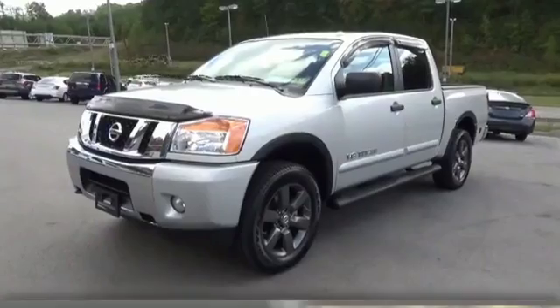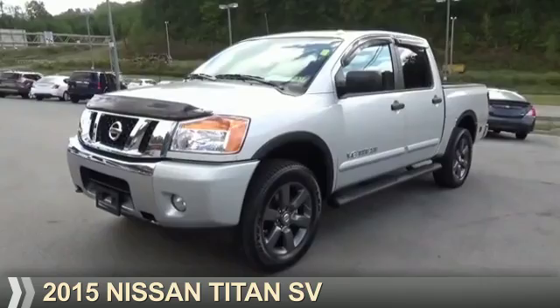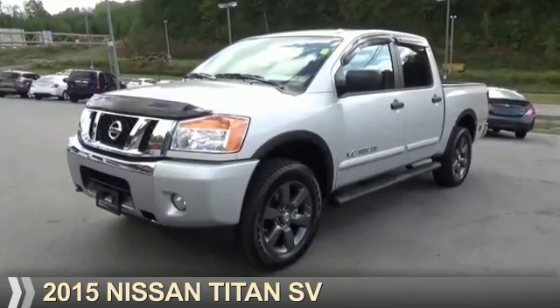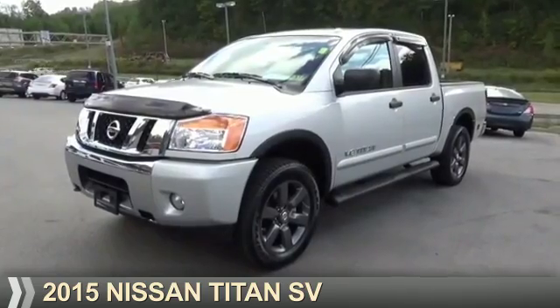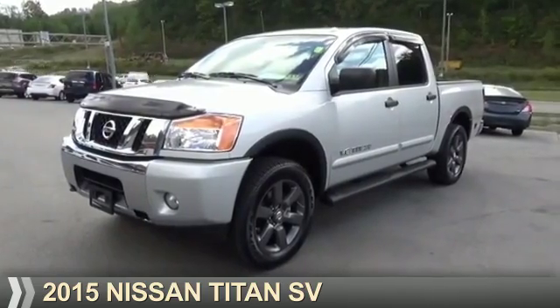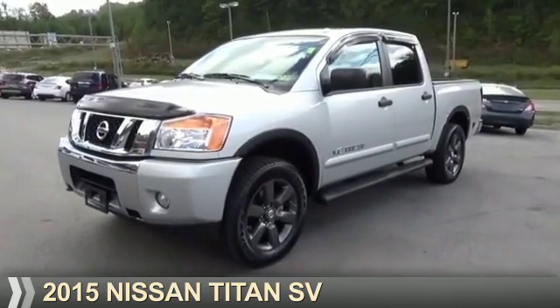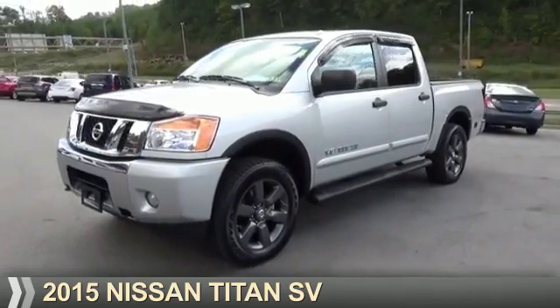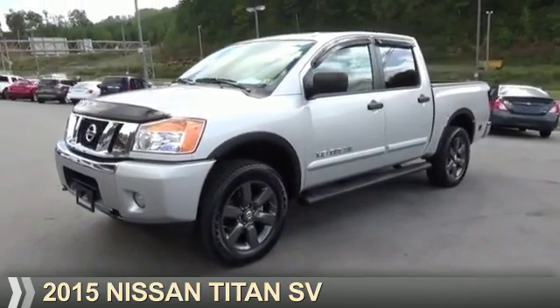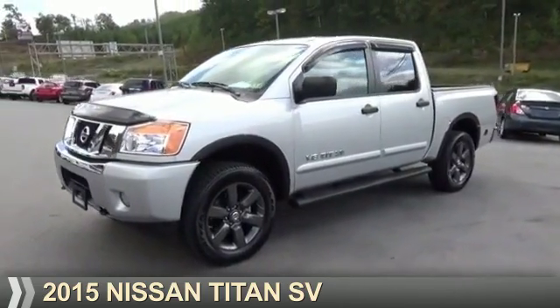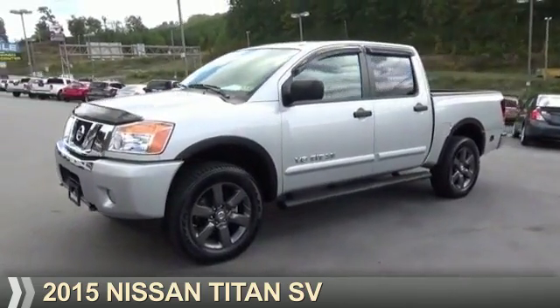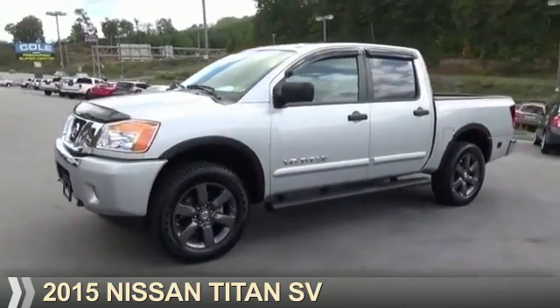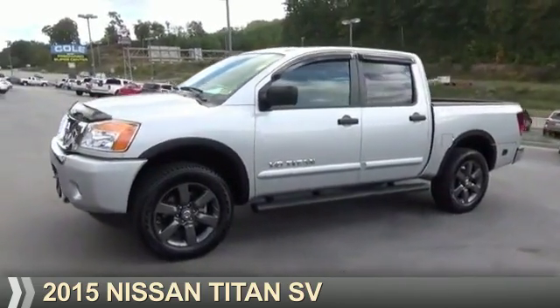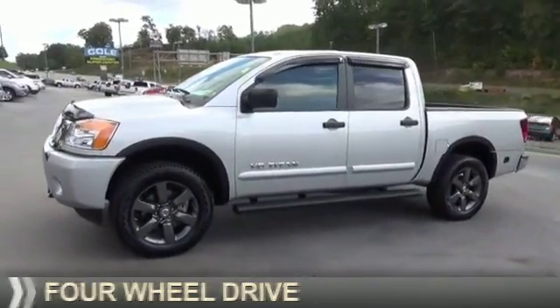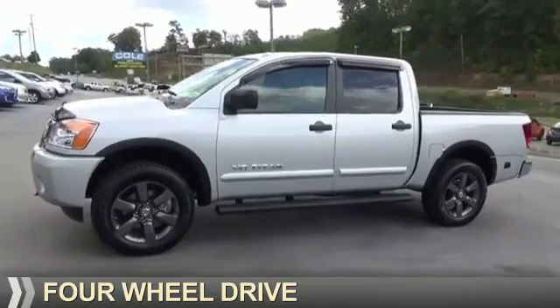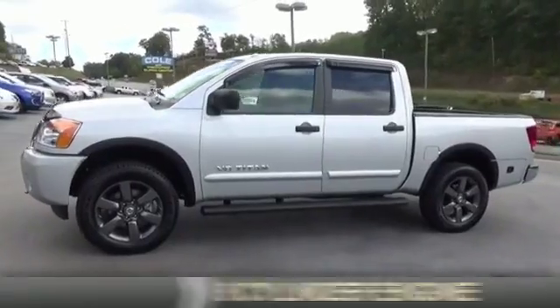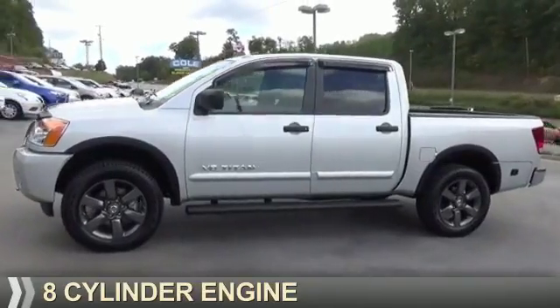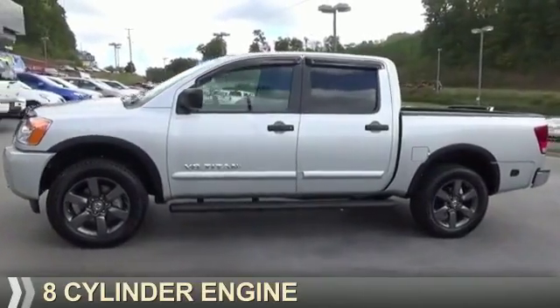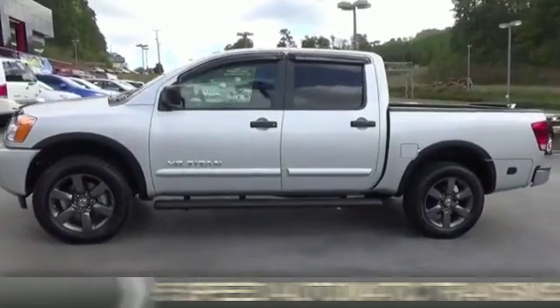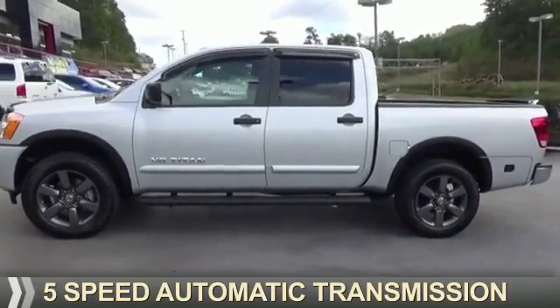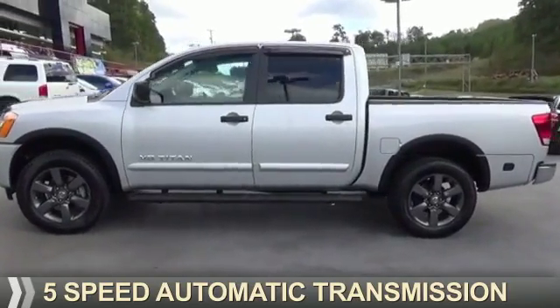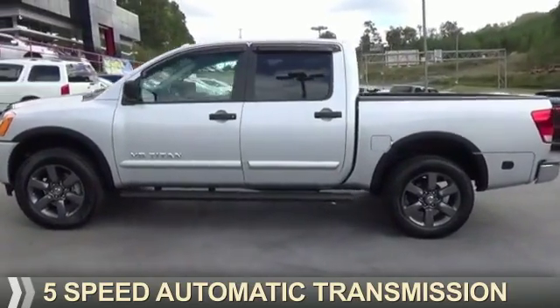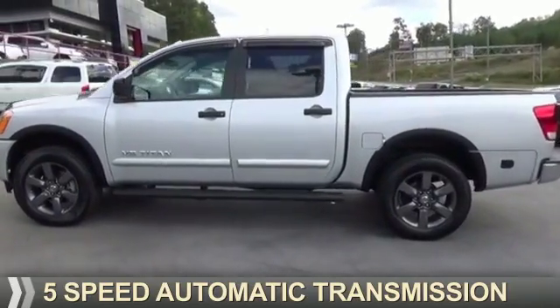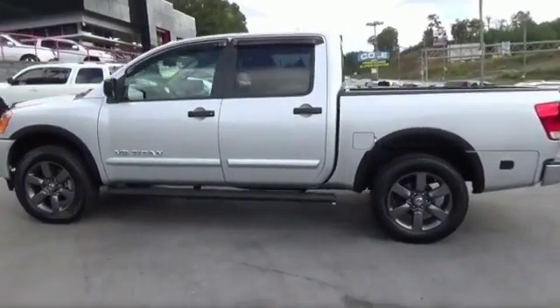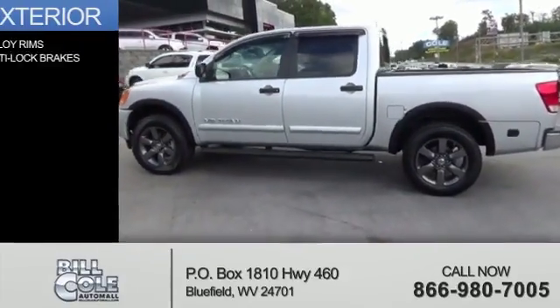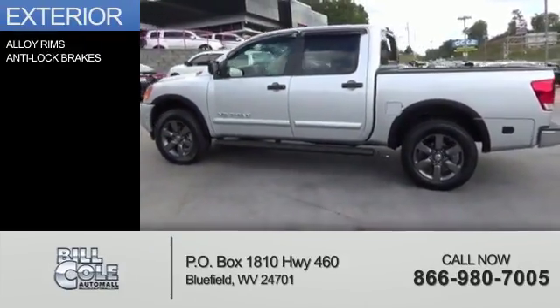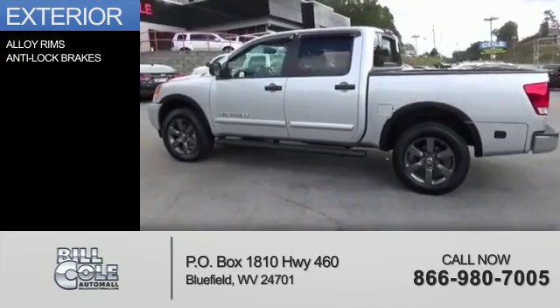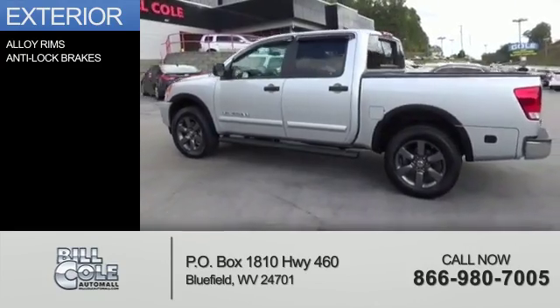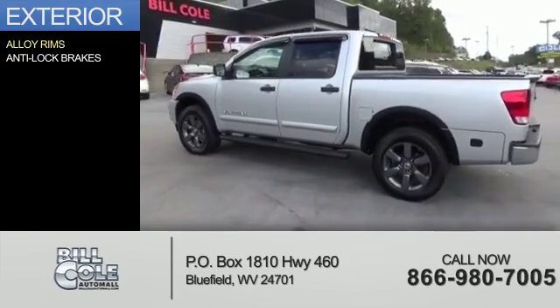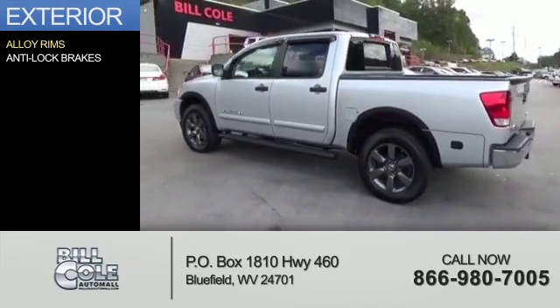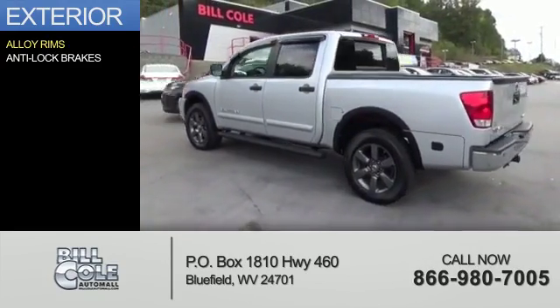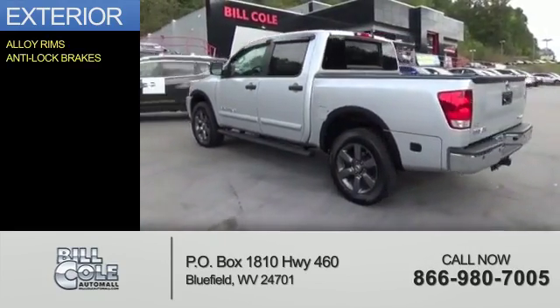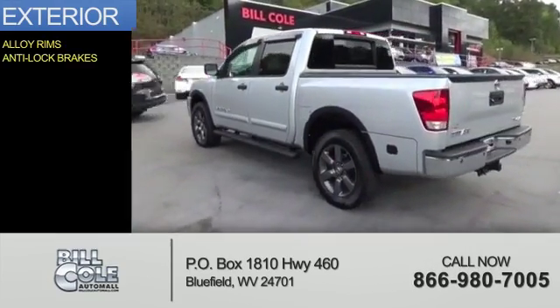Presenting the 2015 Nissan Titan, it's powered by four-wheel drive, eight-cylinder engine, and a five-speed automatic transmission. The features include alloy rims and anti-lock brakes.